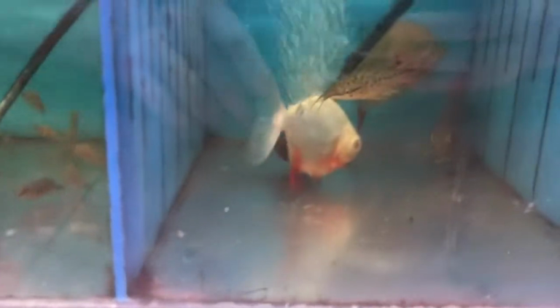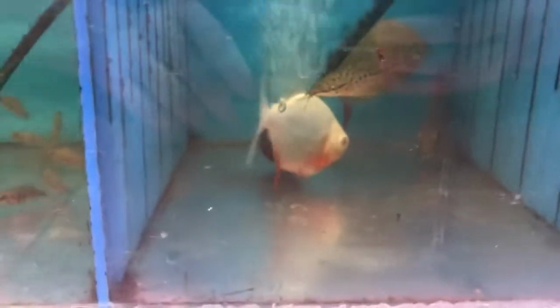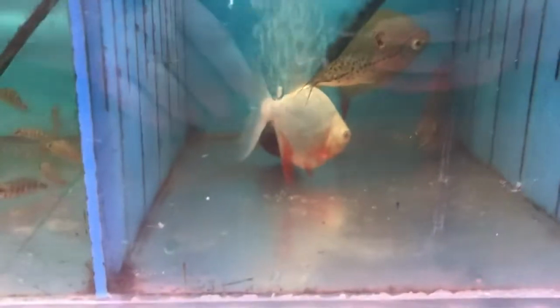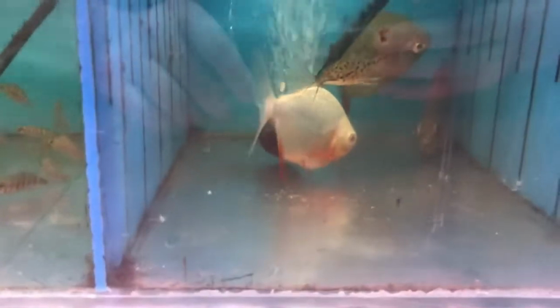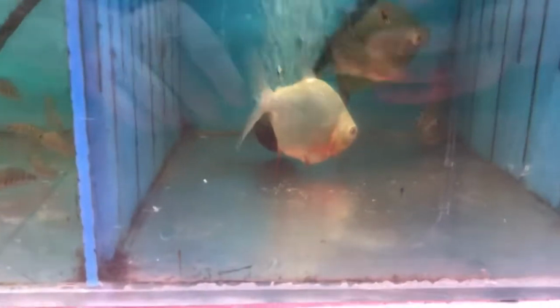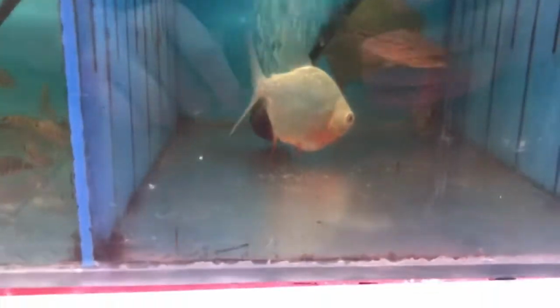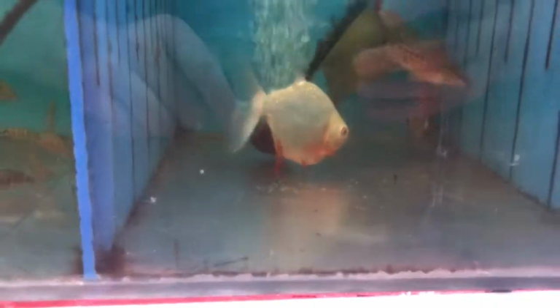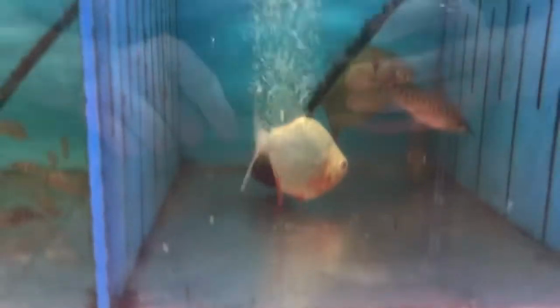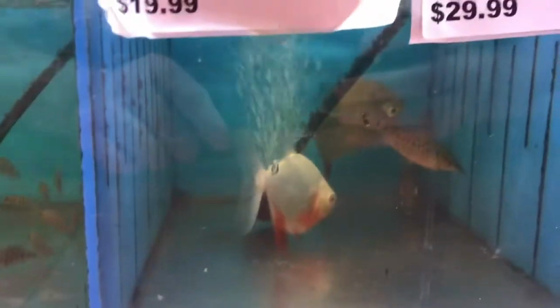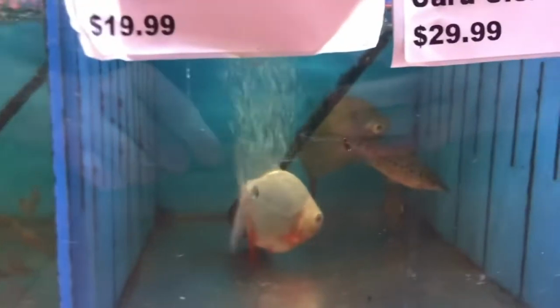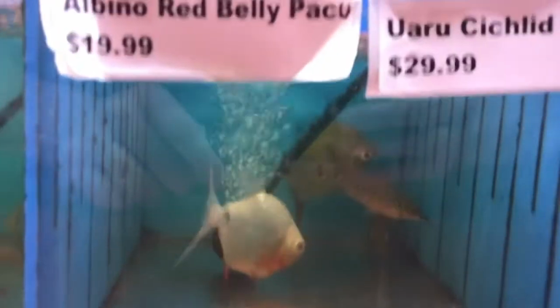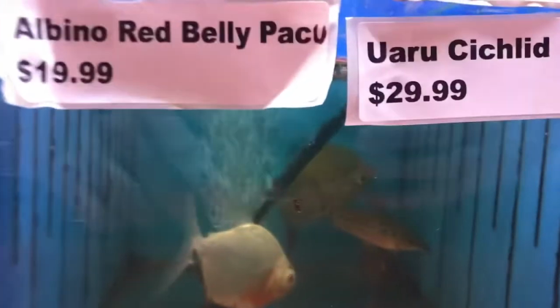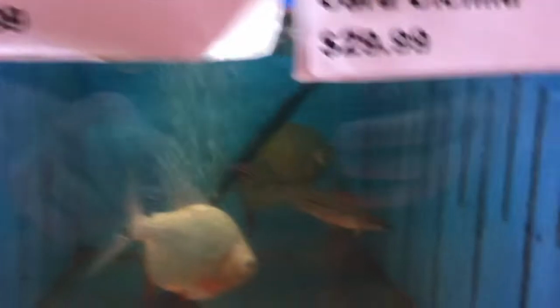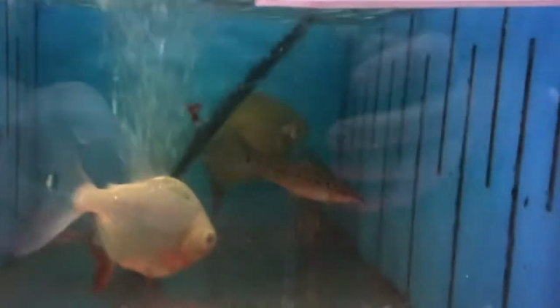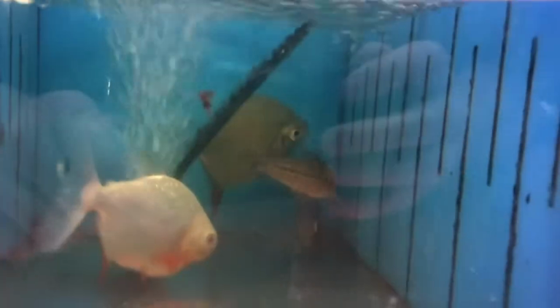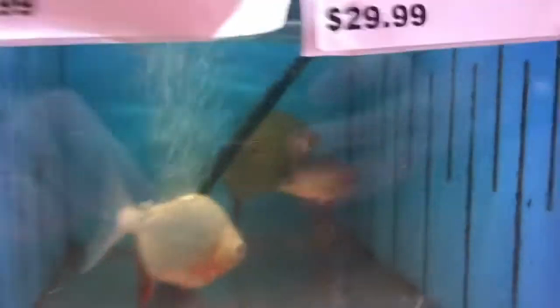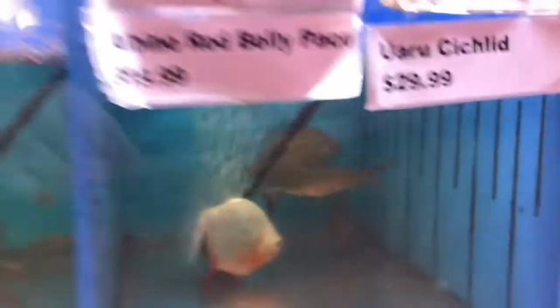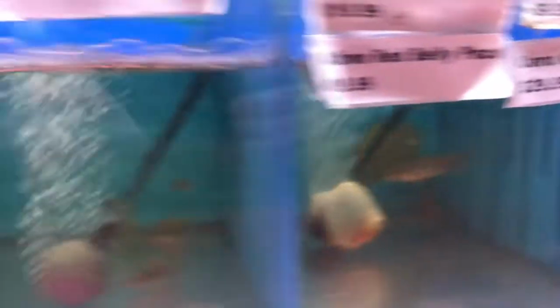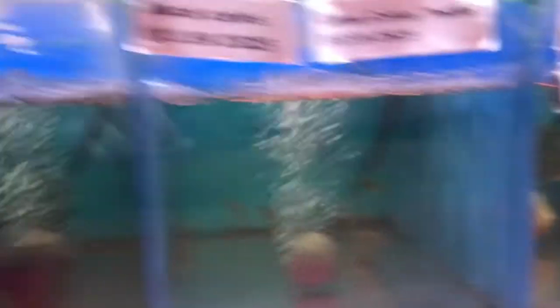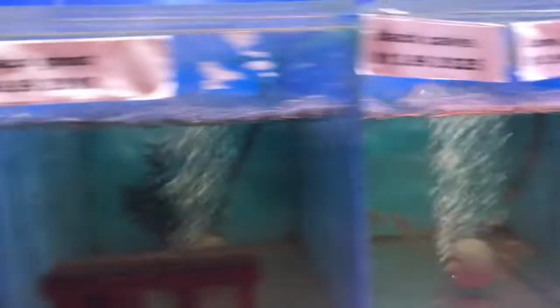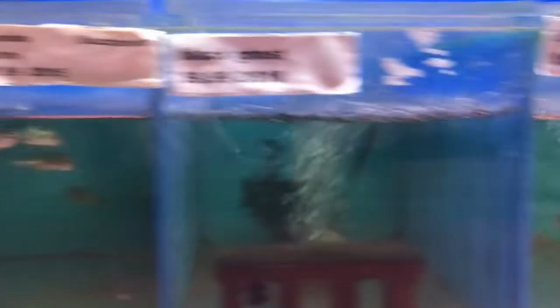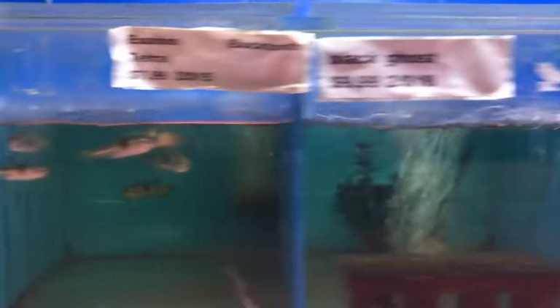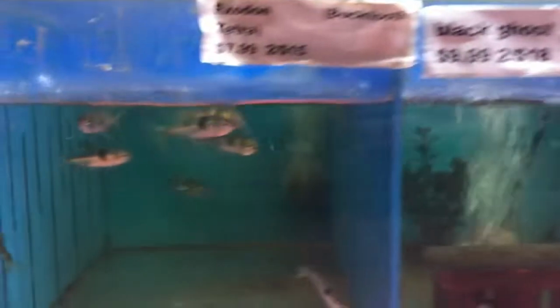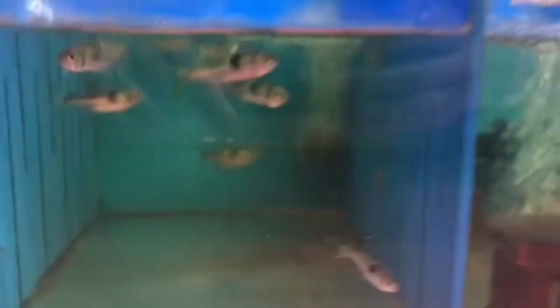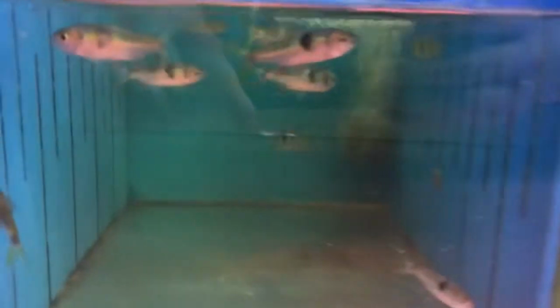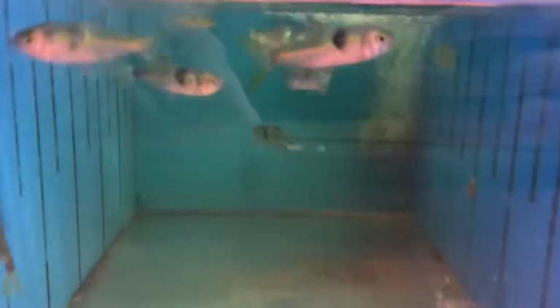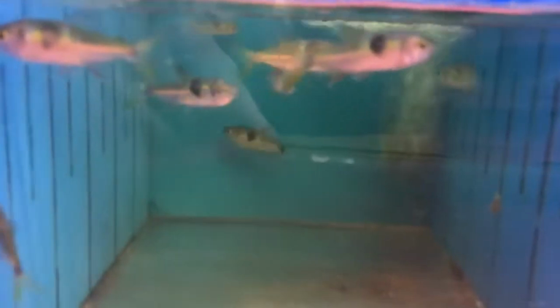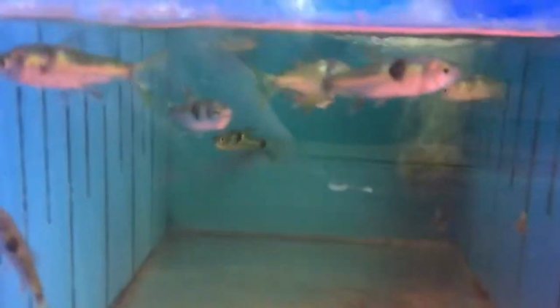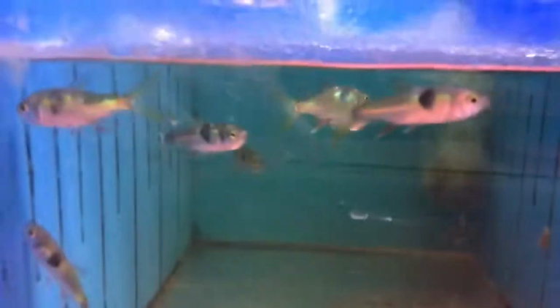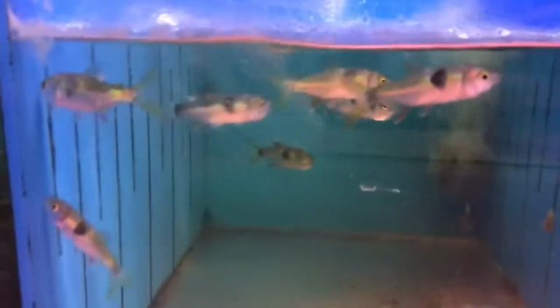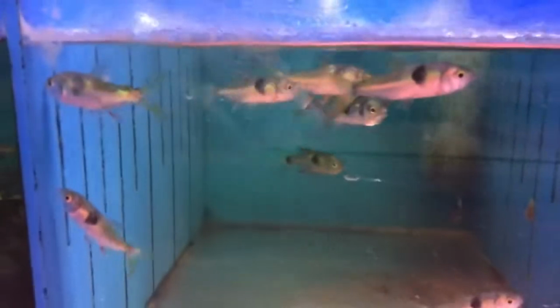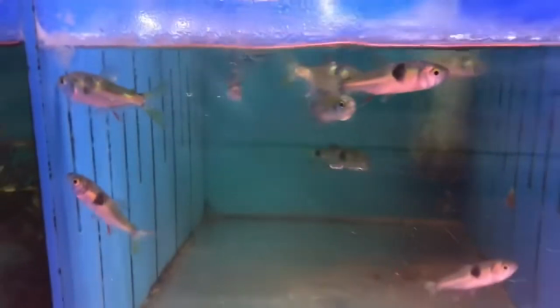Albino red belly pacu, and red hook metynnis in the back. Got a bunch of exodons — these guys are pretty vicious.